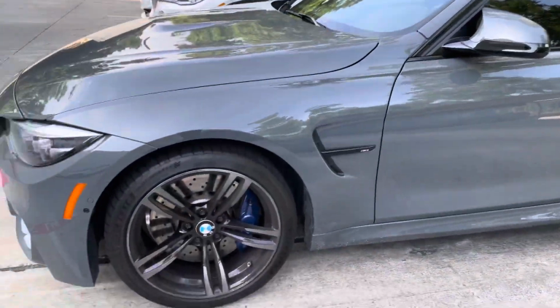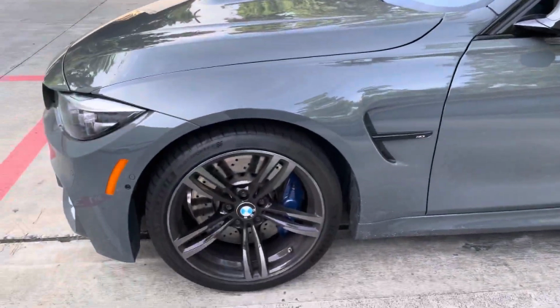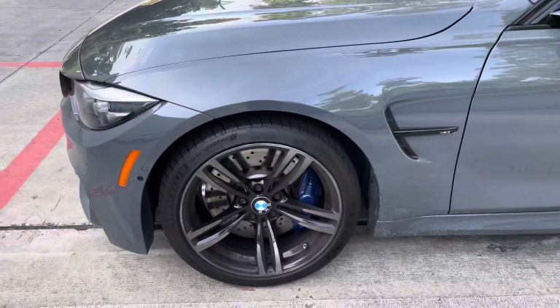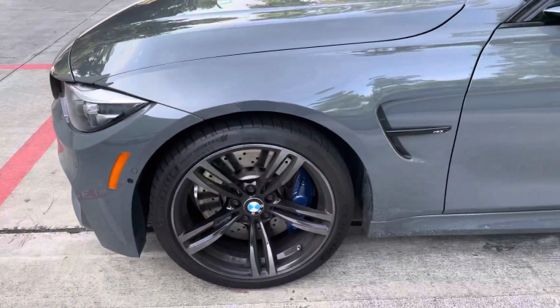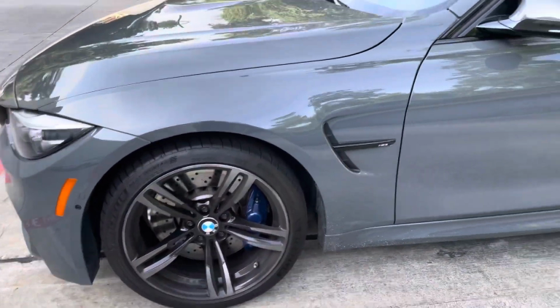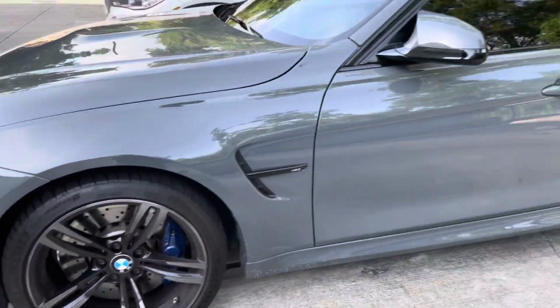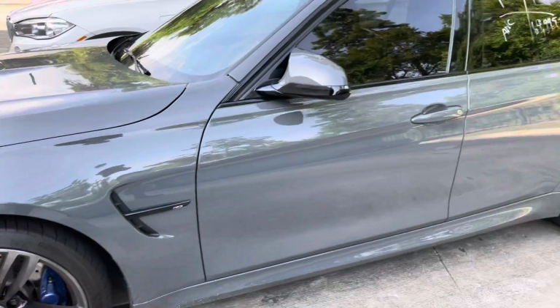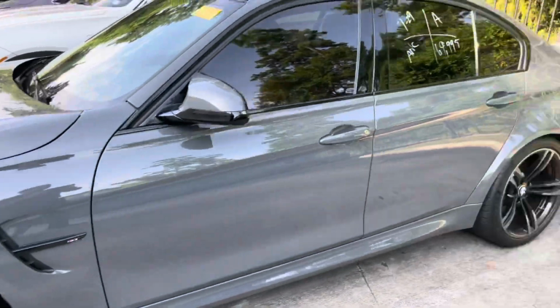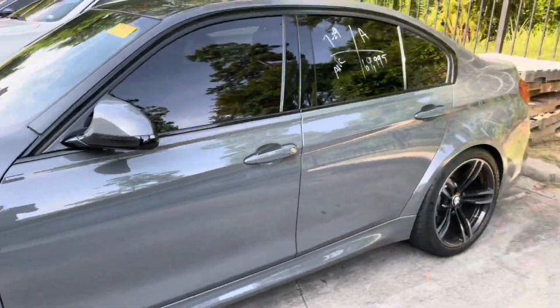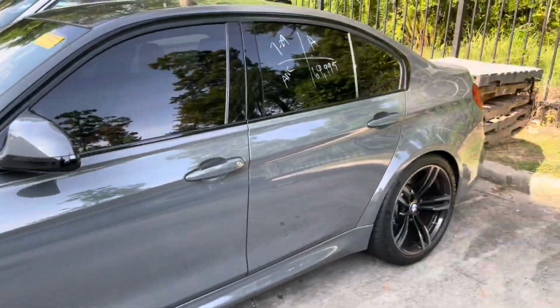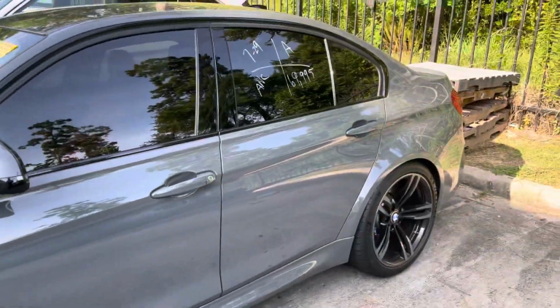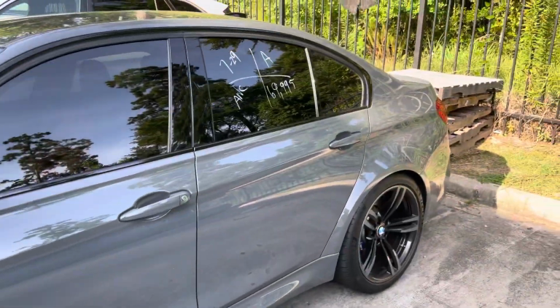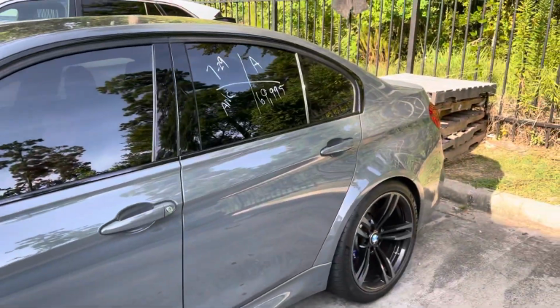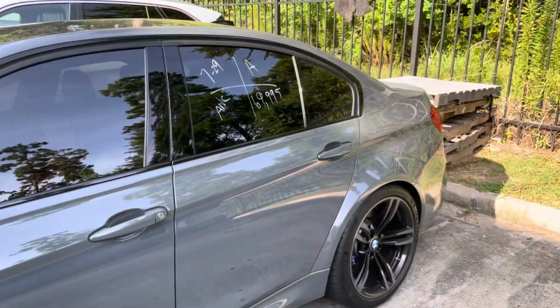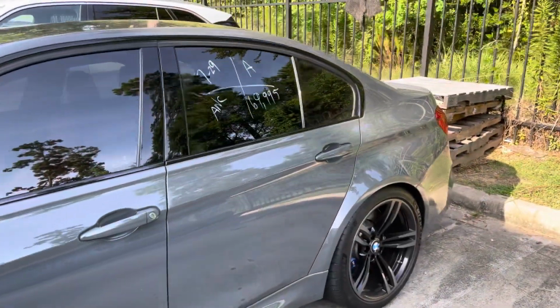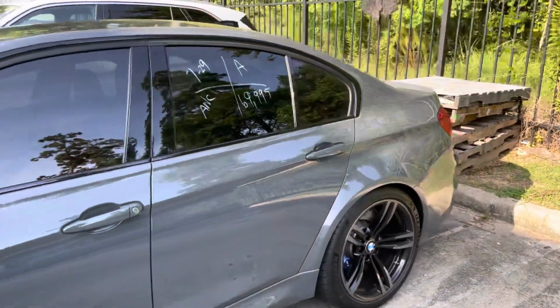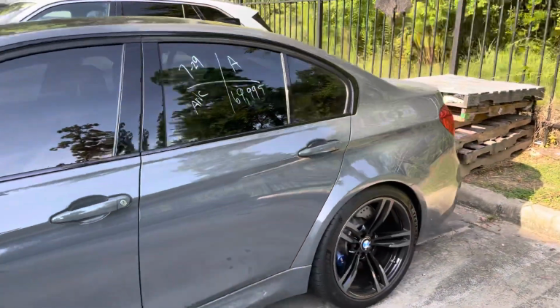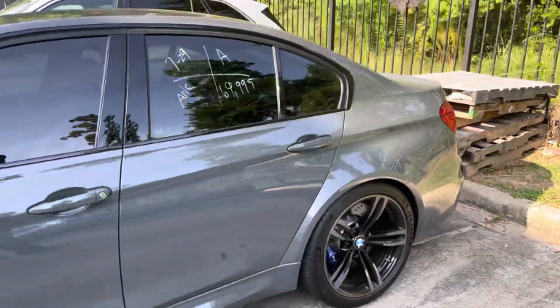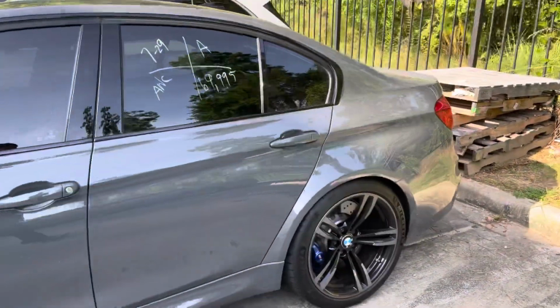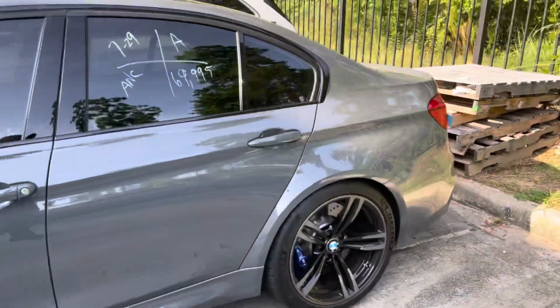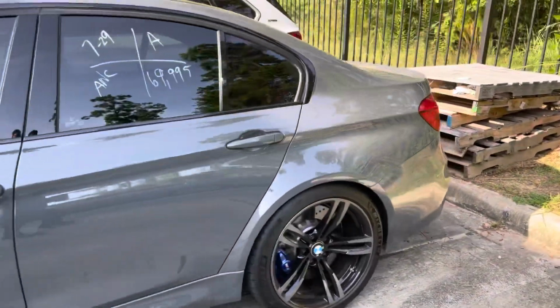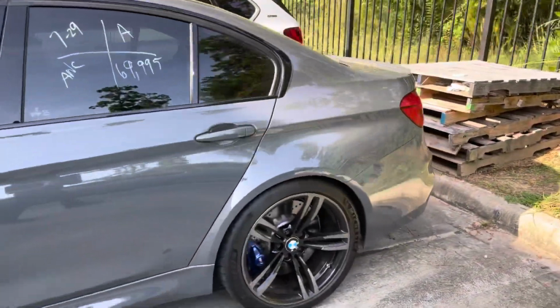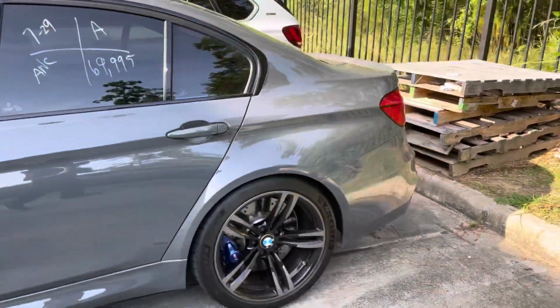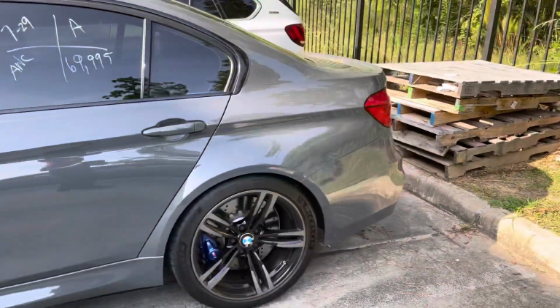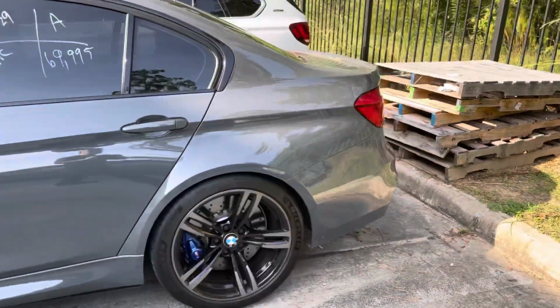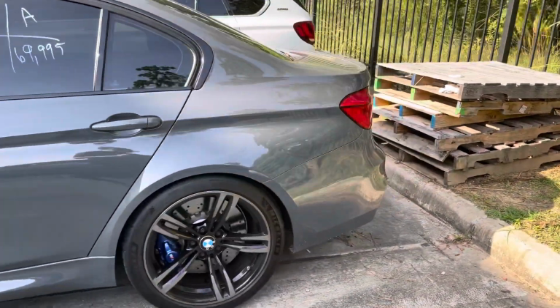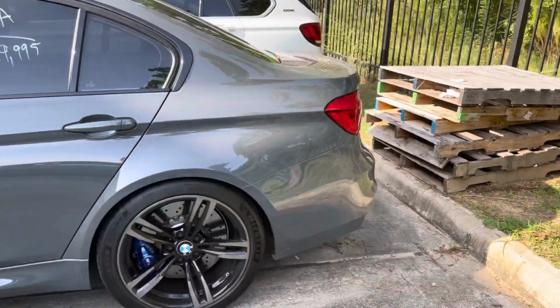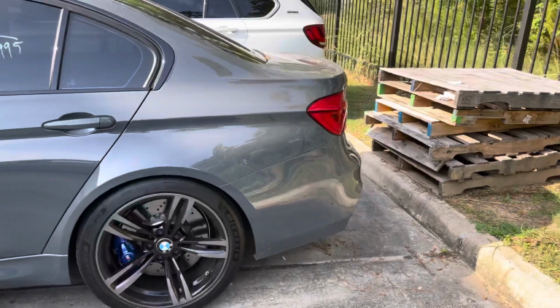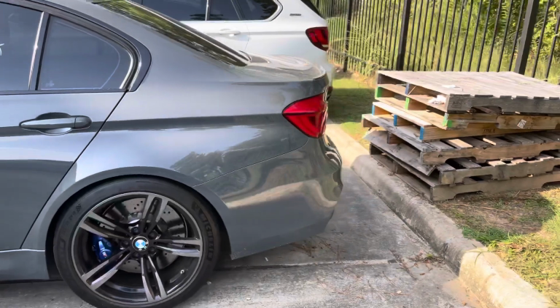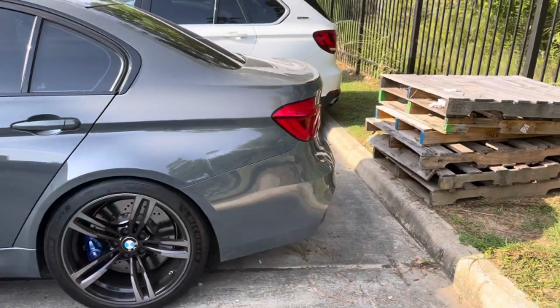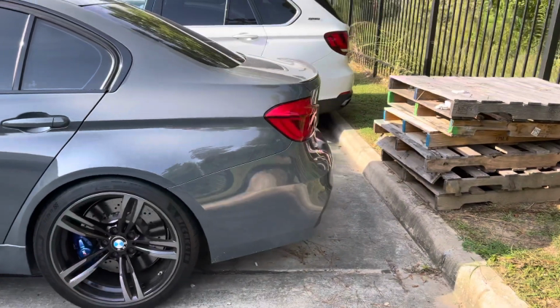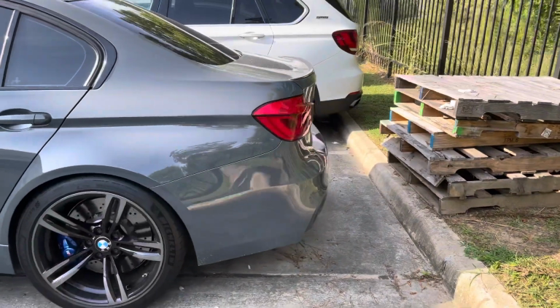Blue calipers, of course, the slotted brakes — M3 all the way. Executive package, comp. Fully loaded.